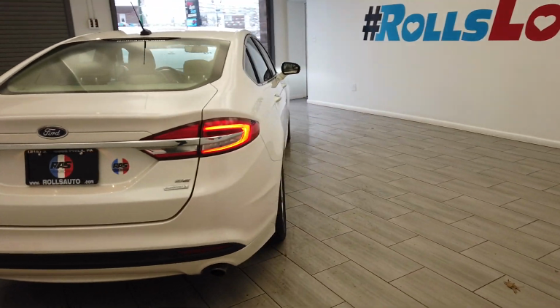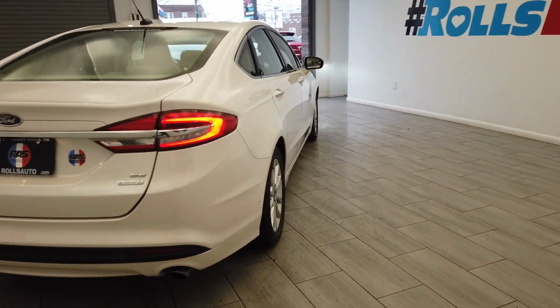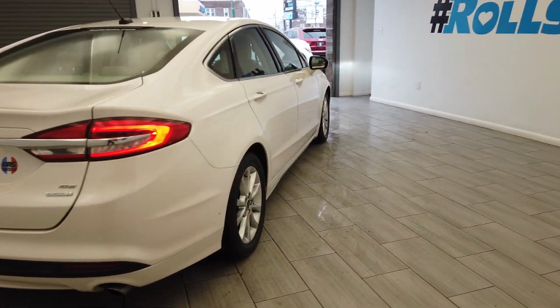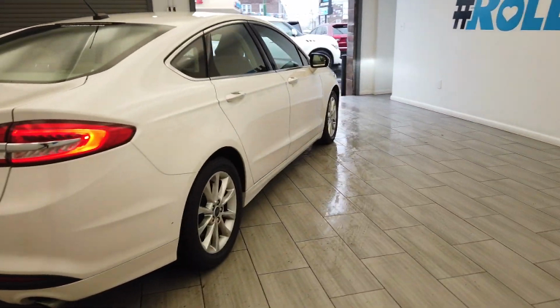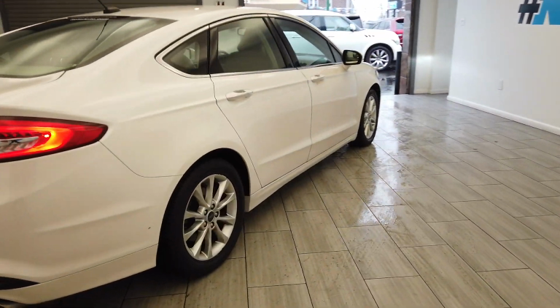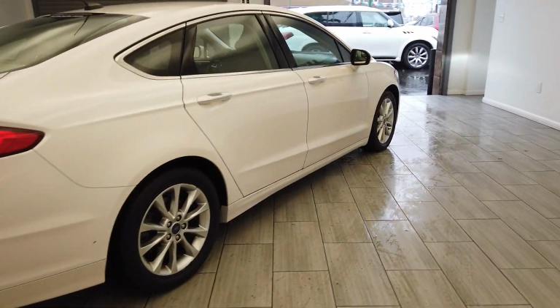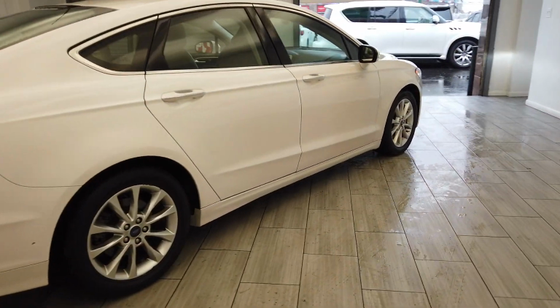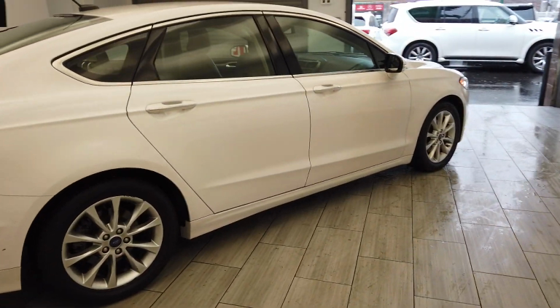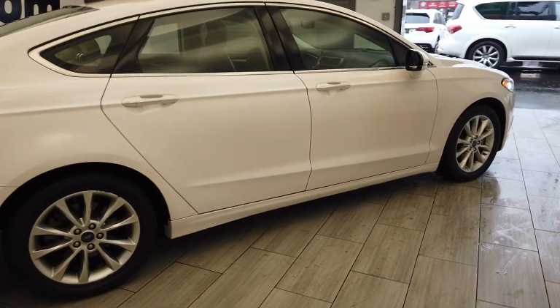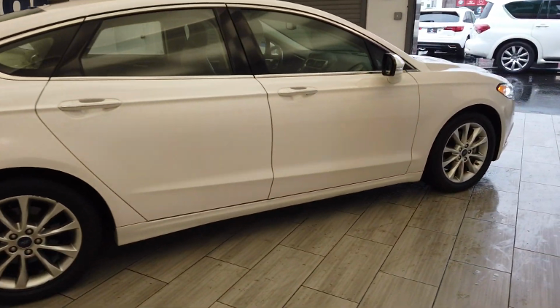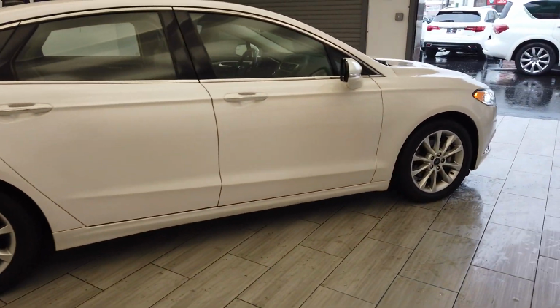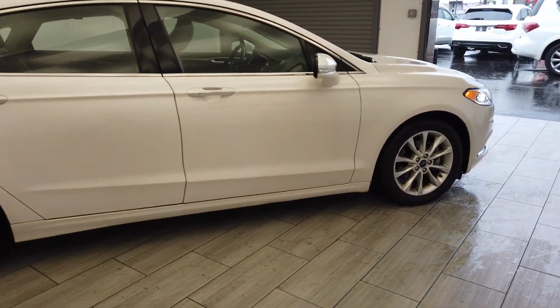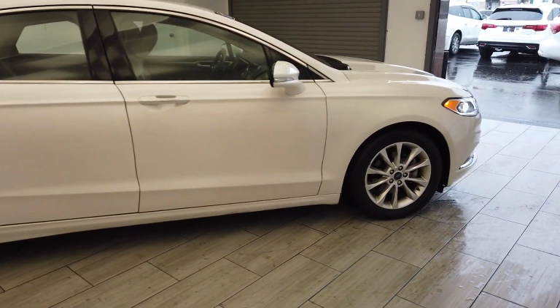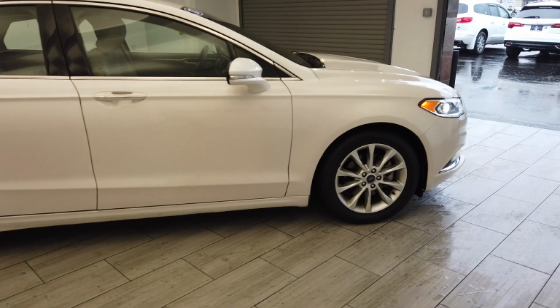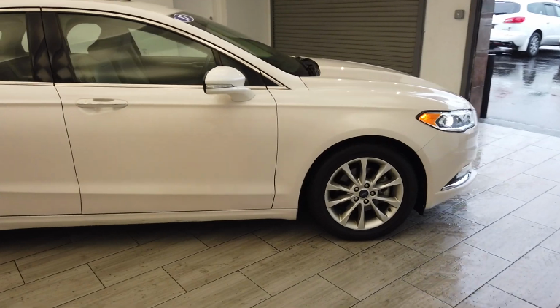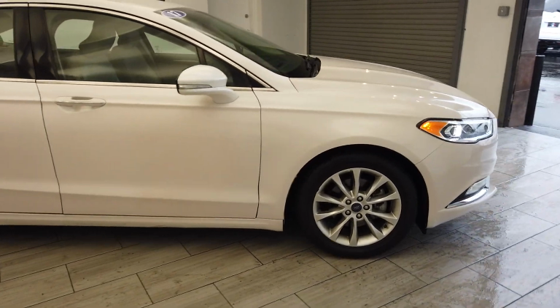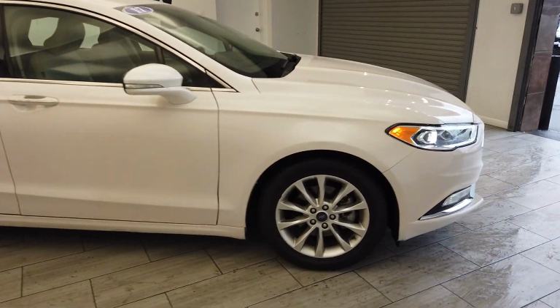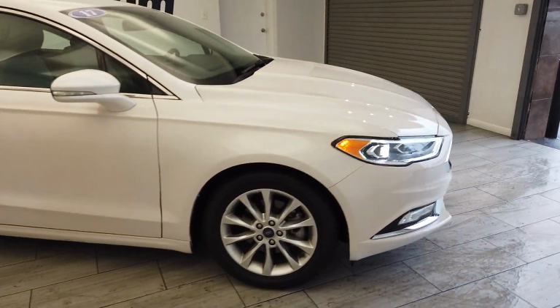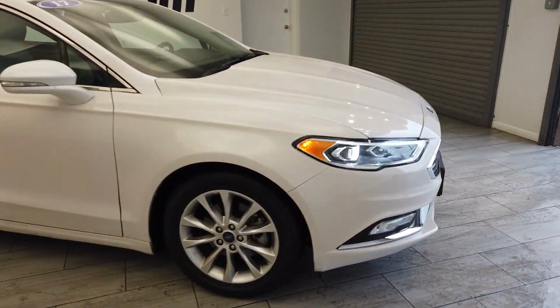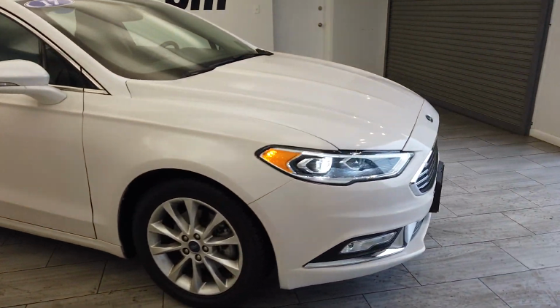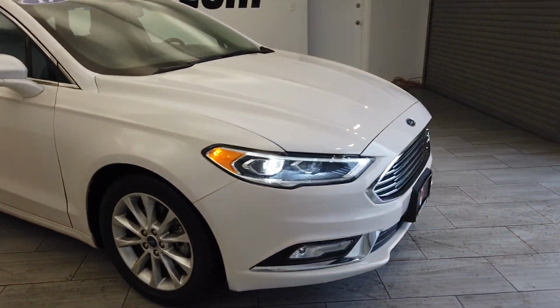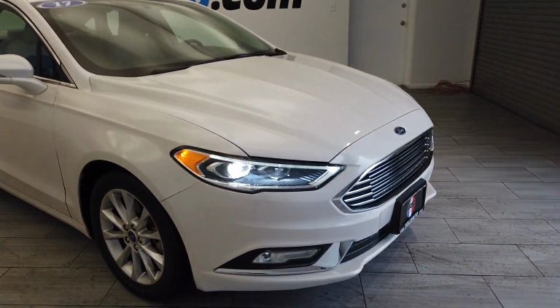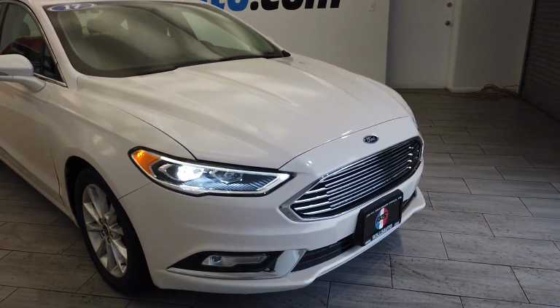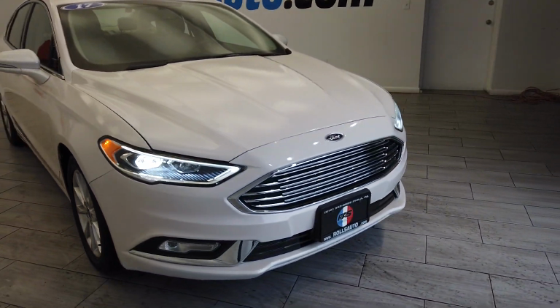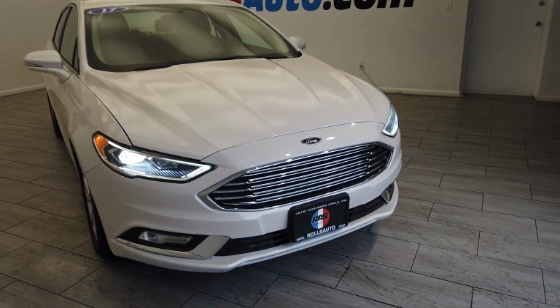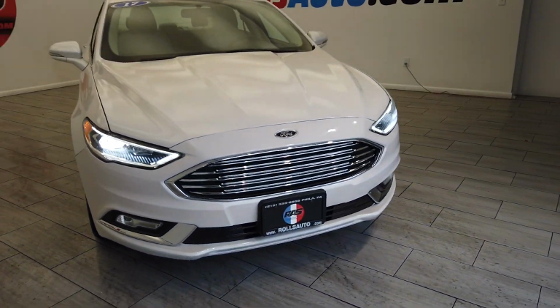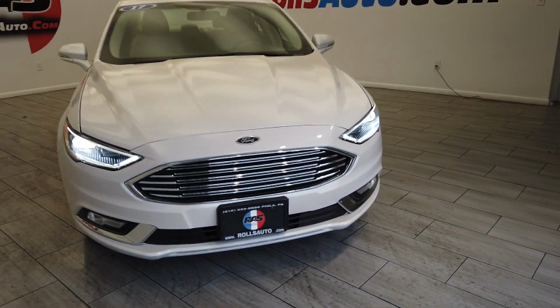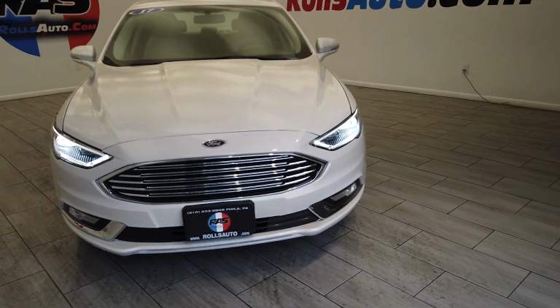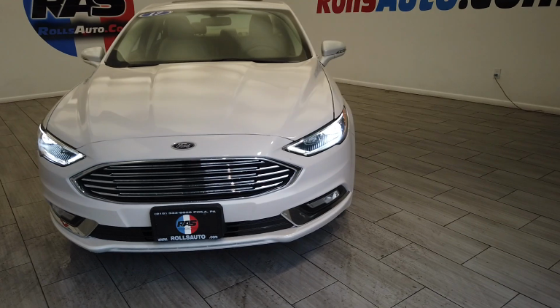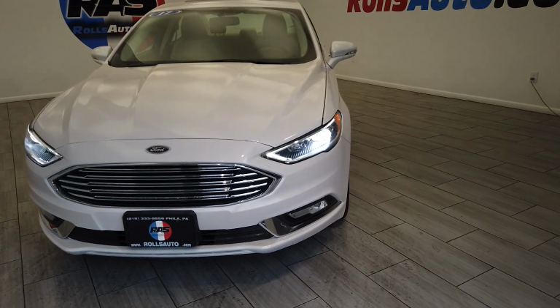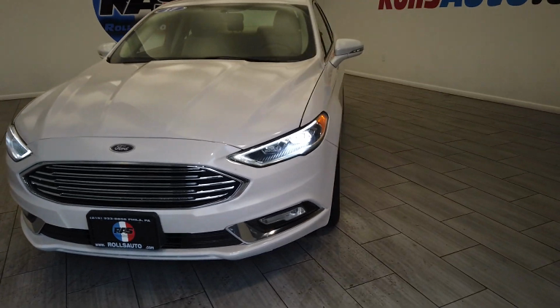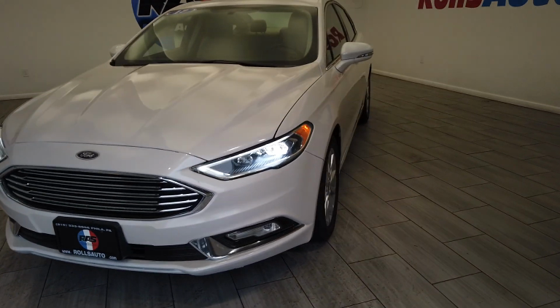You can see the factory tint, rims from Ford, keyless entry, turn signal mirrors, fog lights, and those LED headlights.